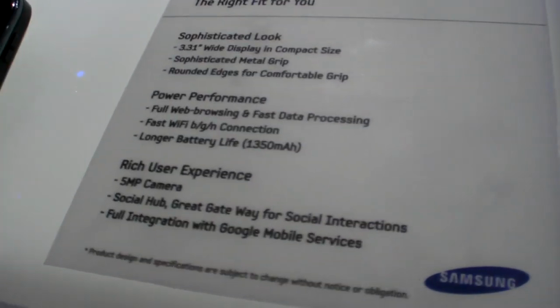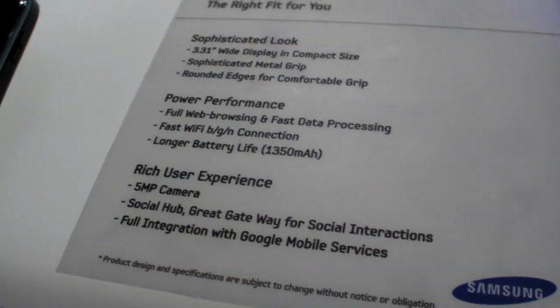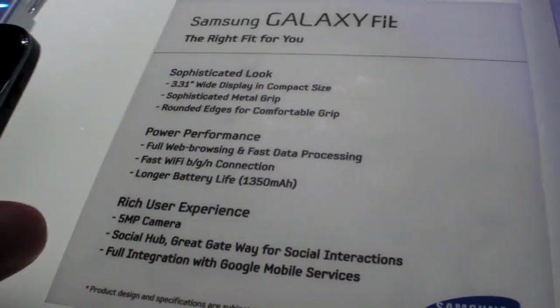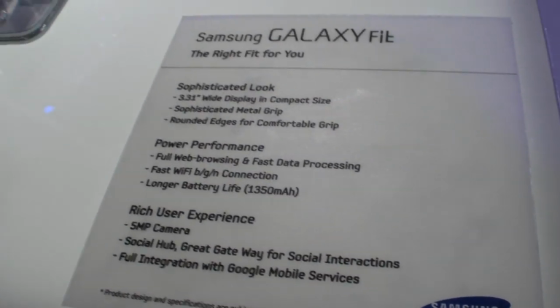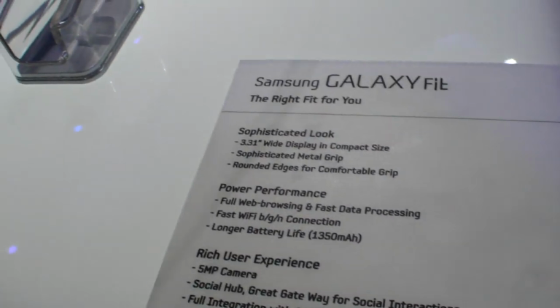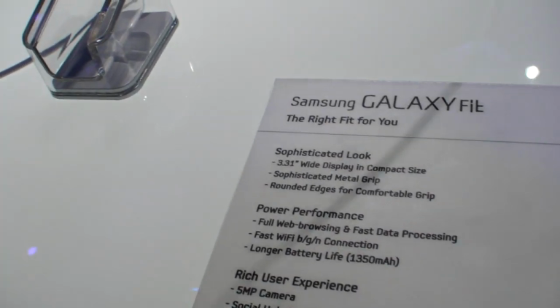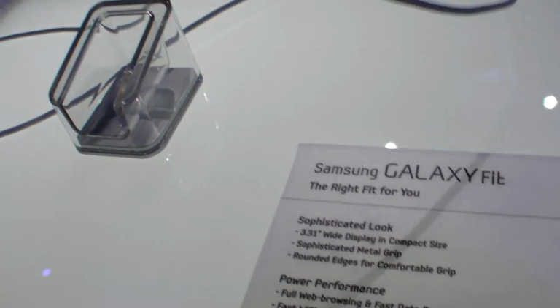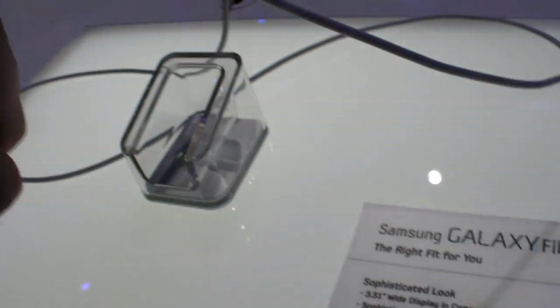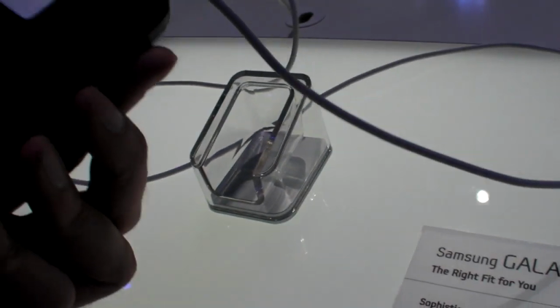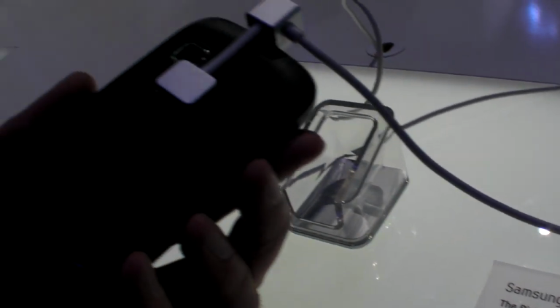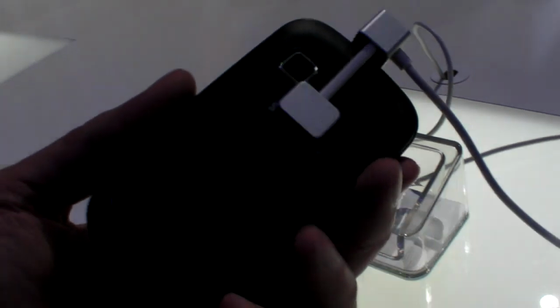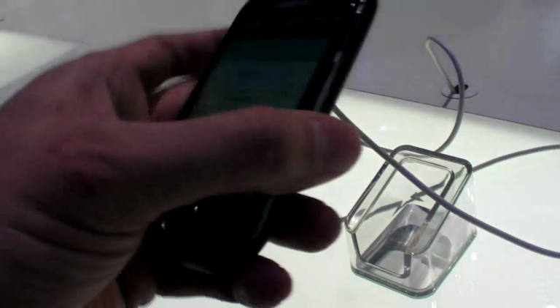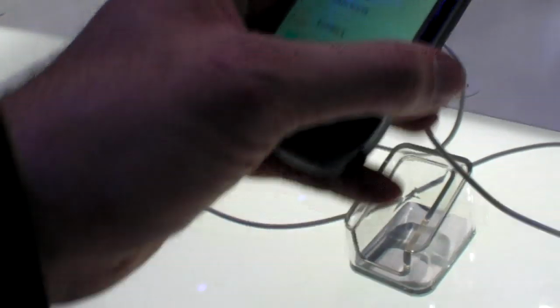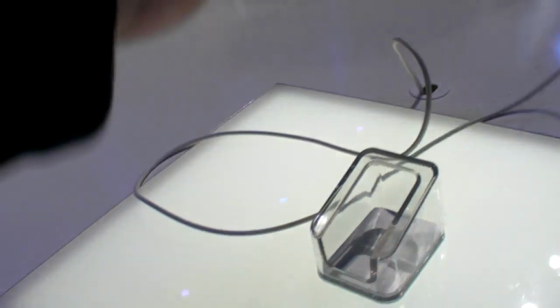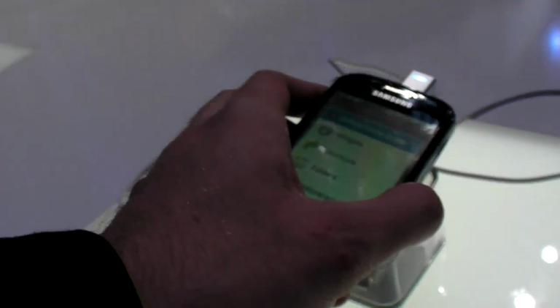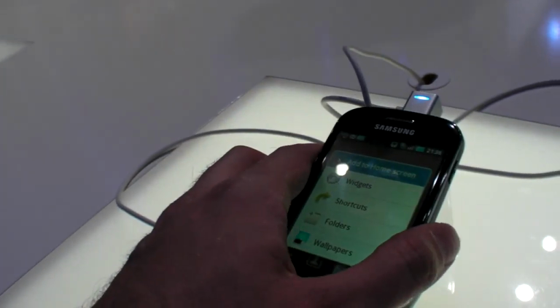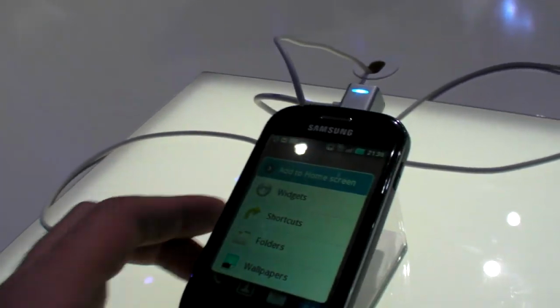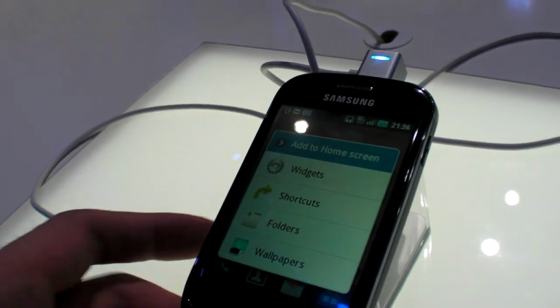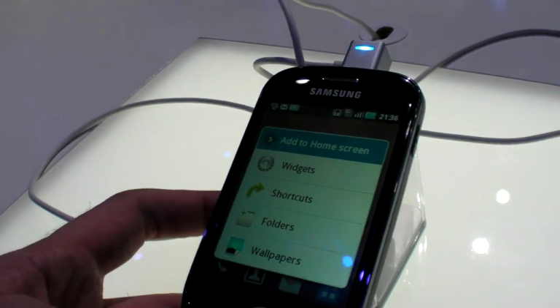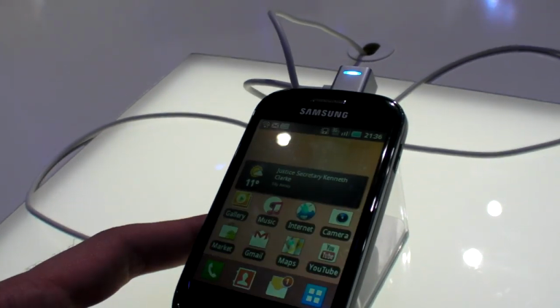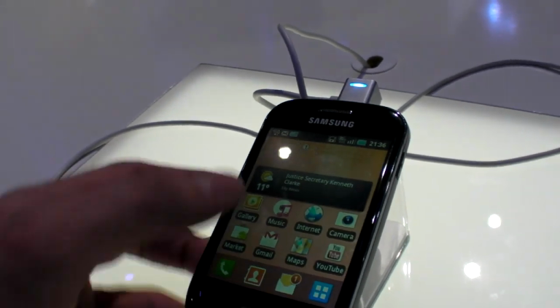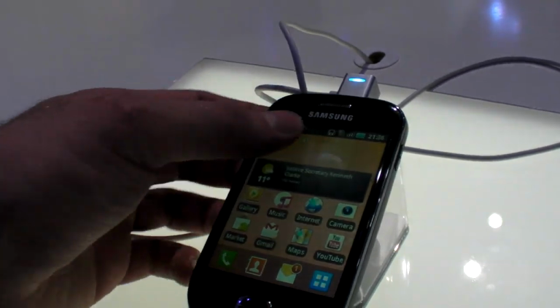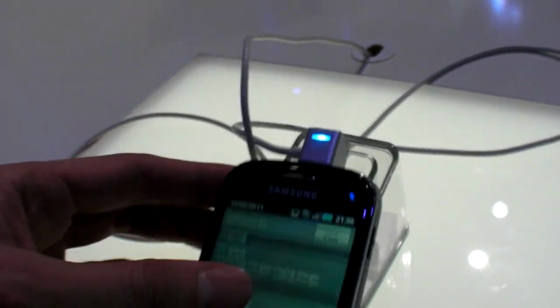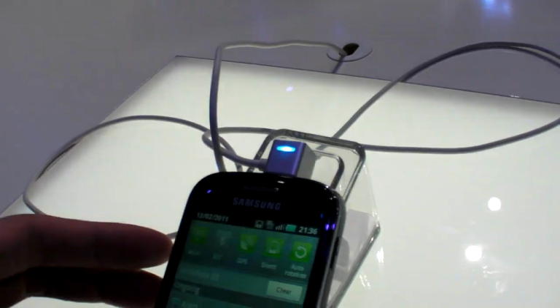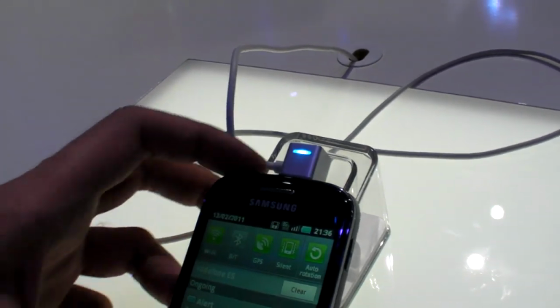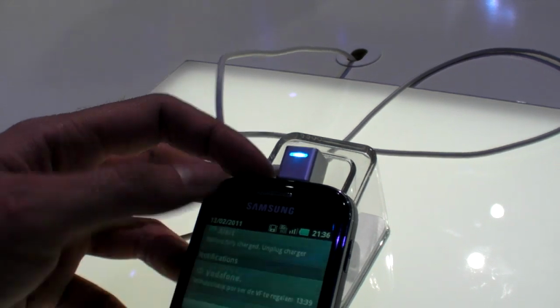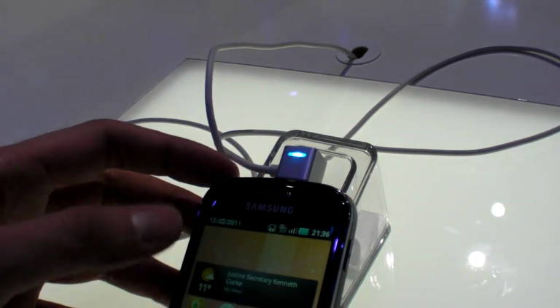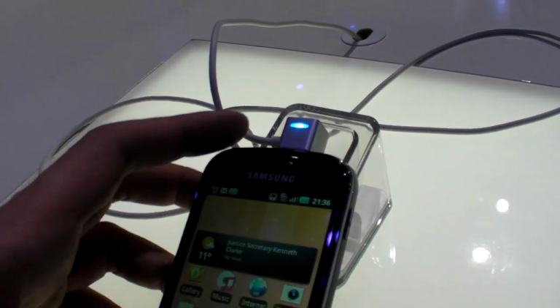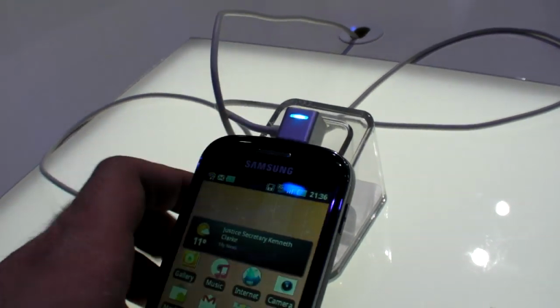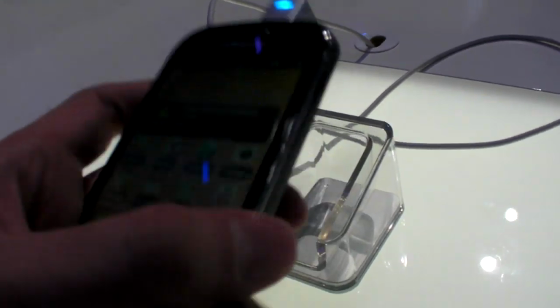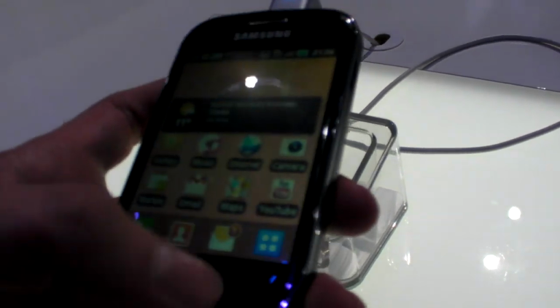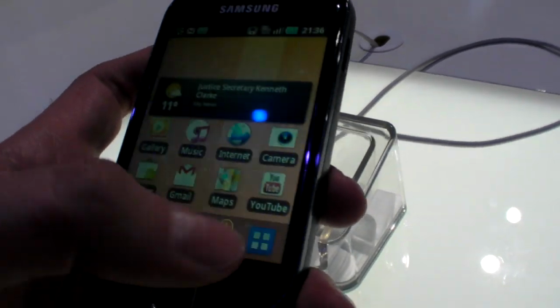5 megapixel is good stuff. It's MSM7227, ARM11, 600 megahertz, Android 2.2 — for now.